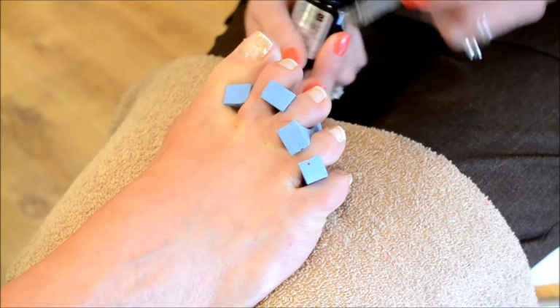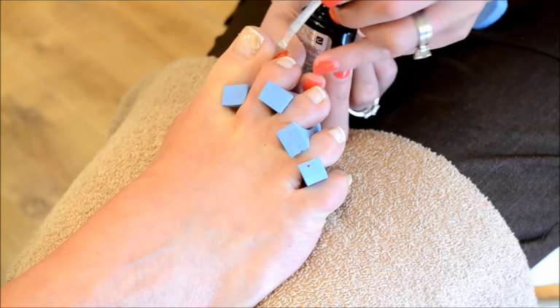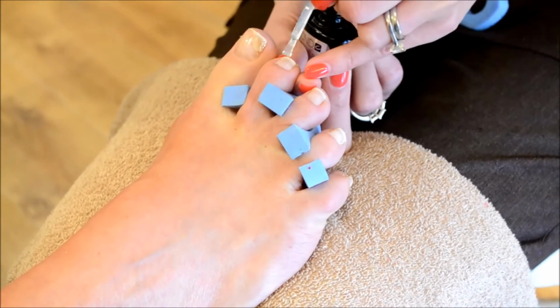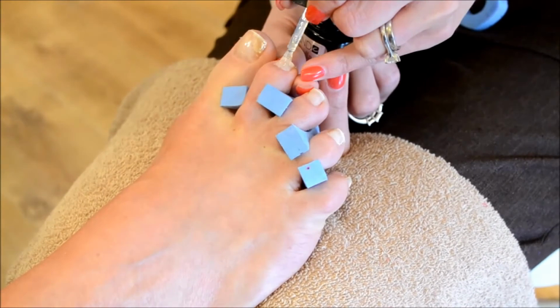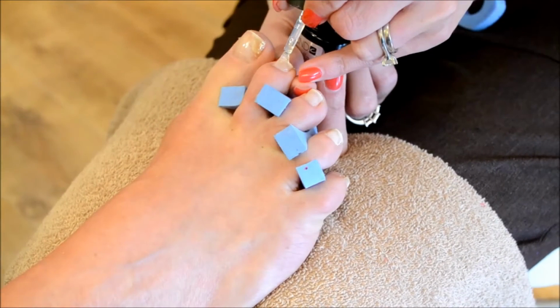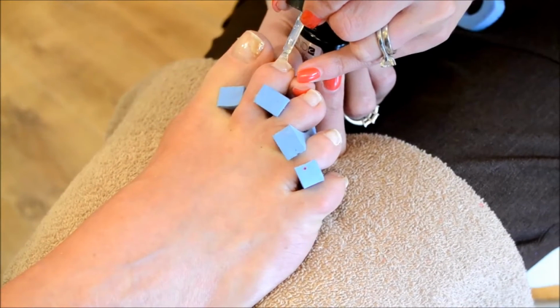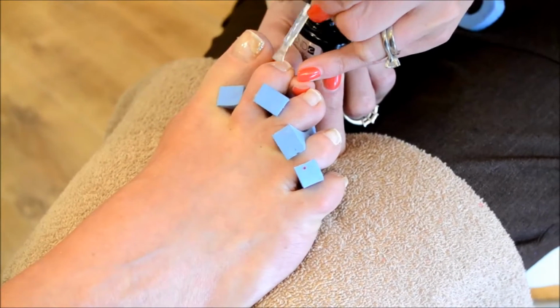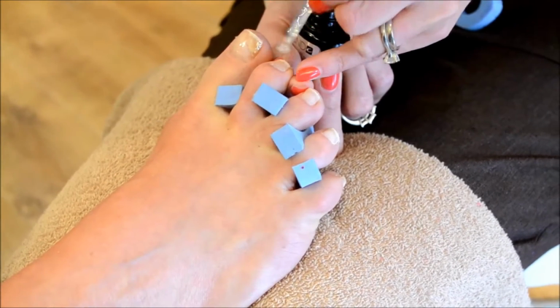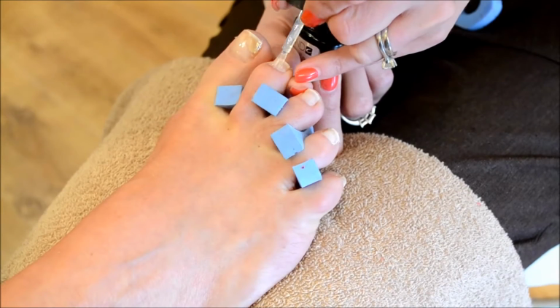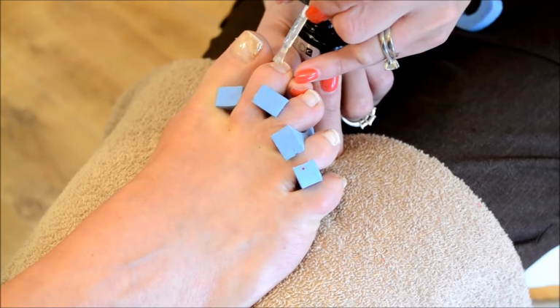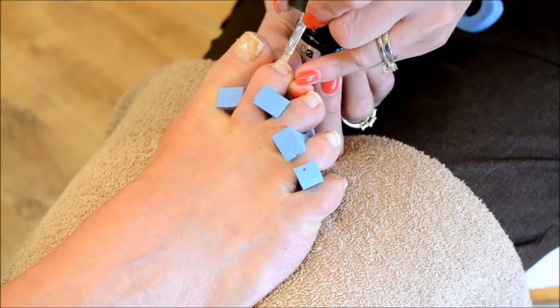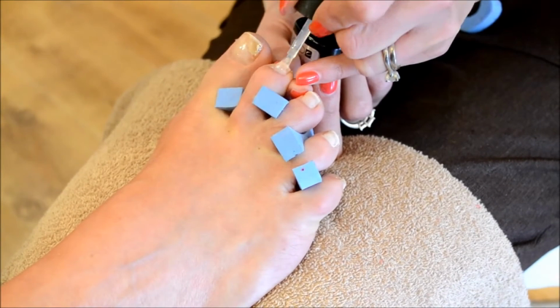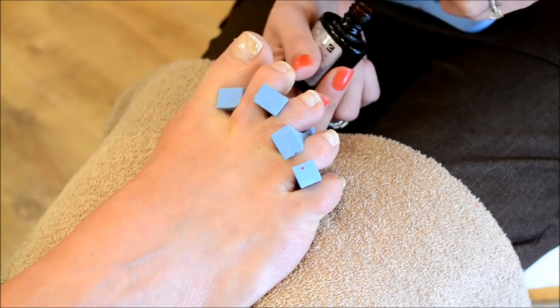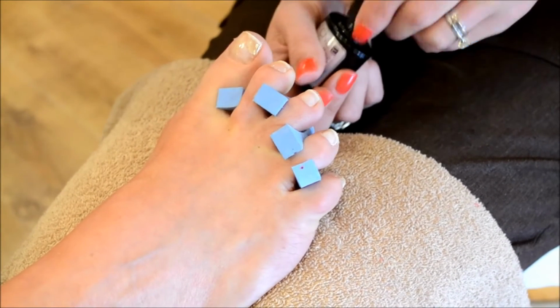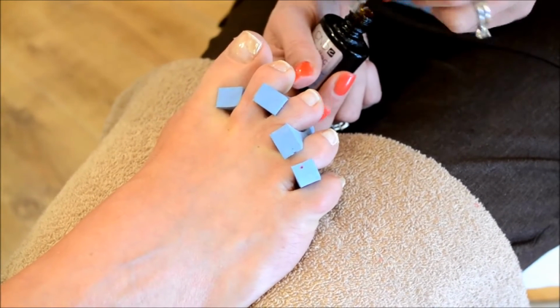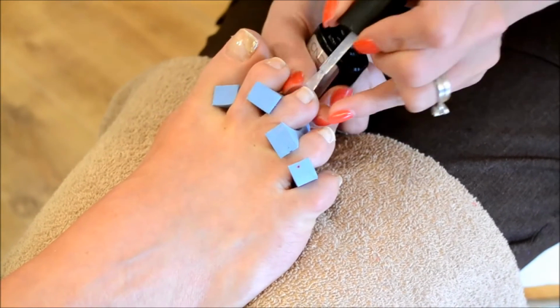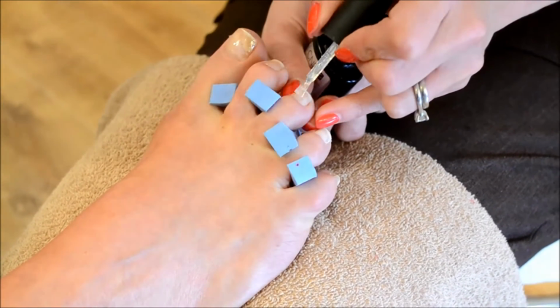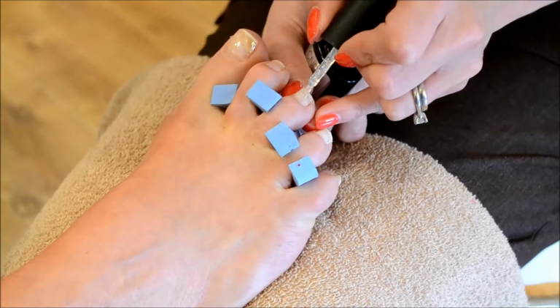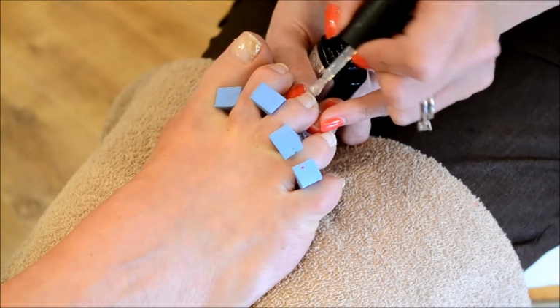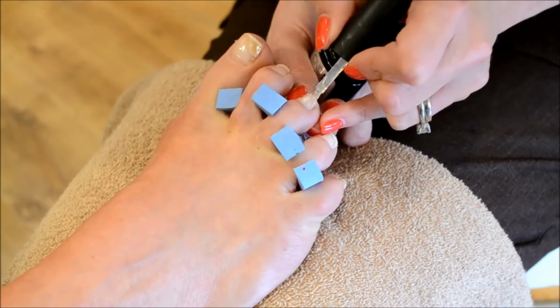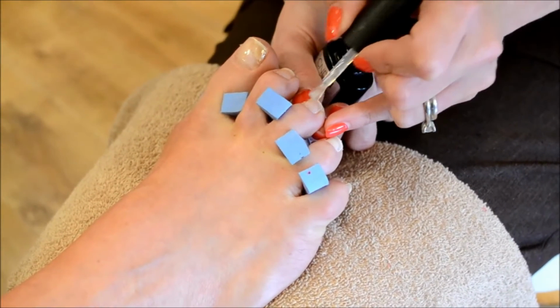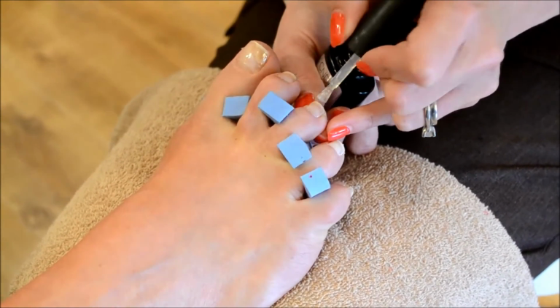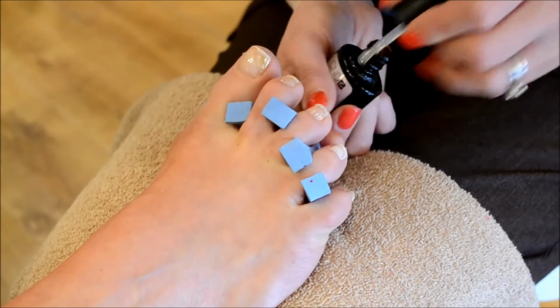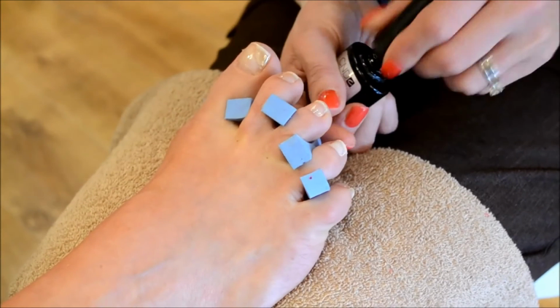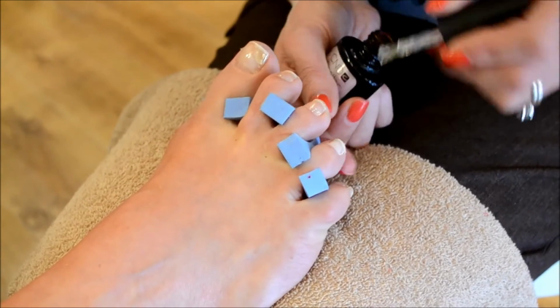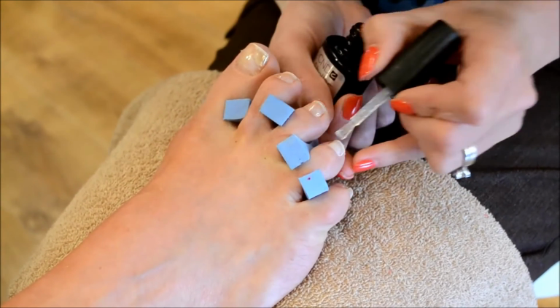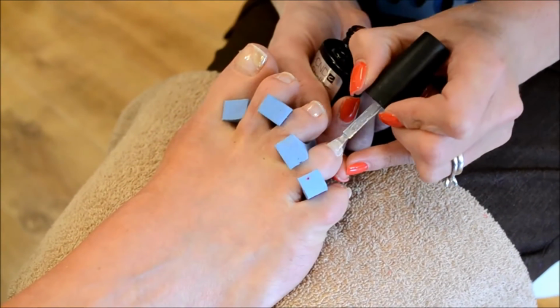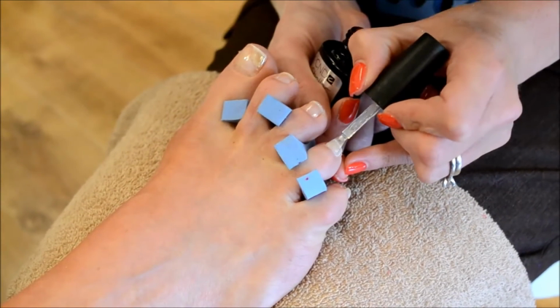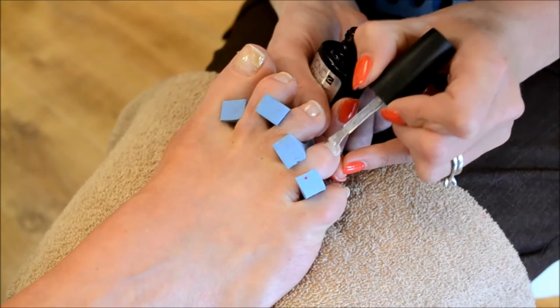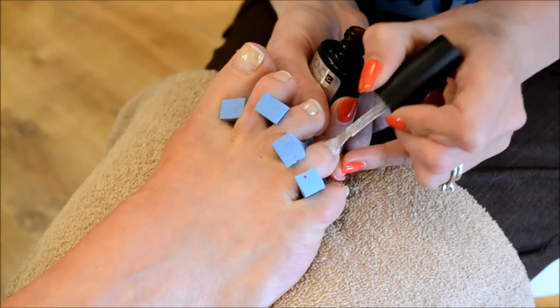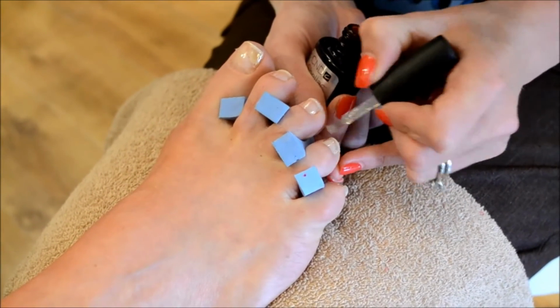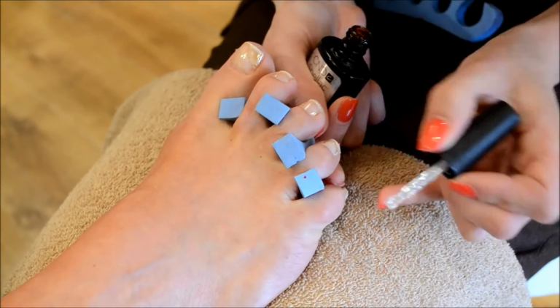We're just going to apply this to all five toes and then repeat to the other foot. Curing time is about 30 seconds for this layer.